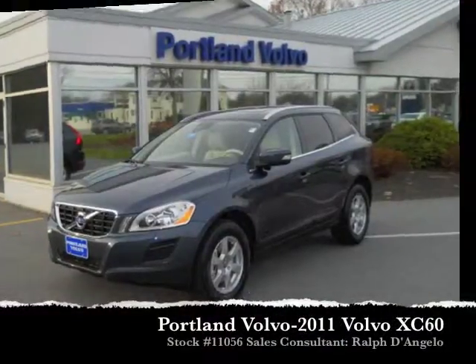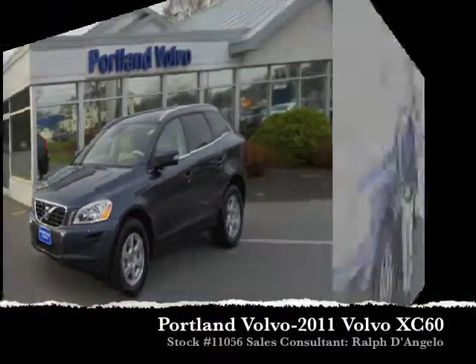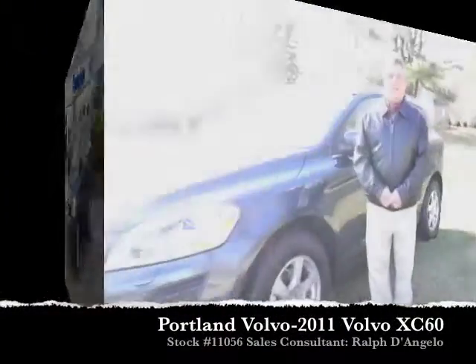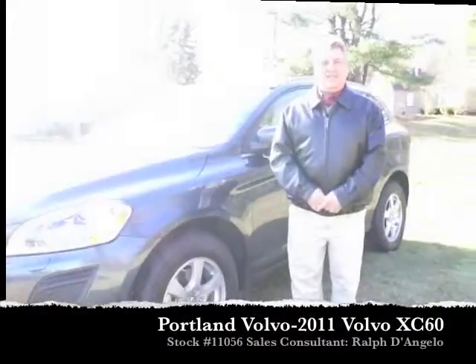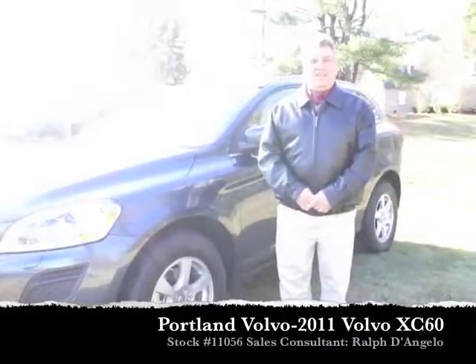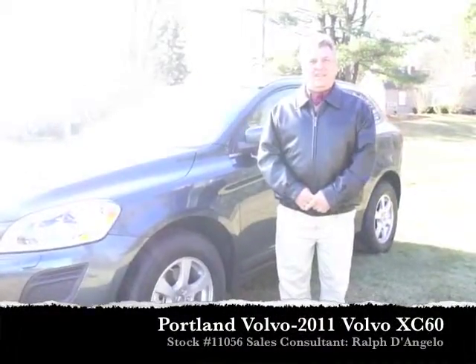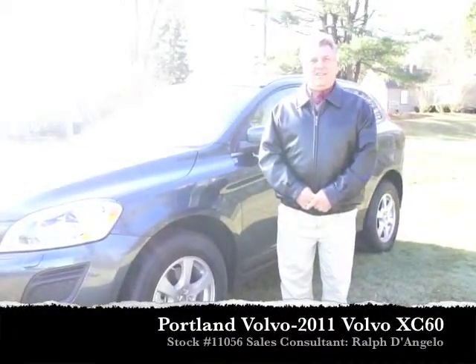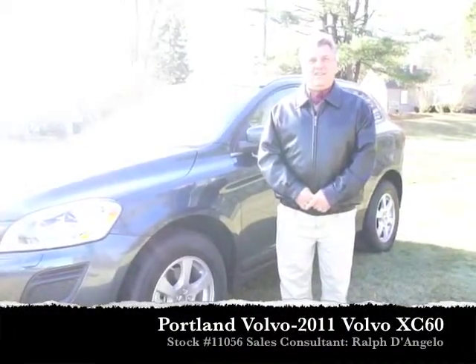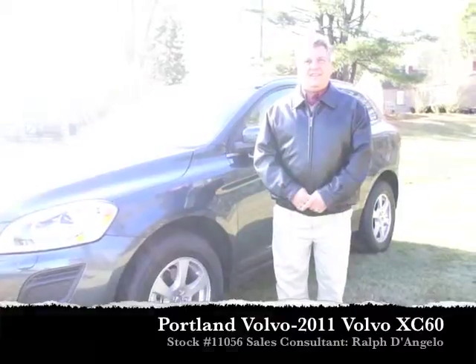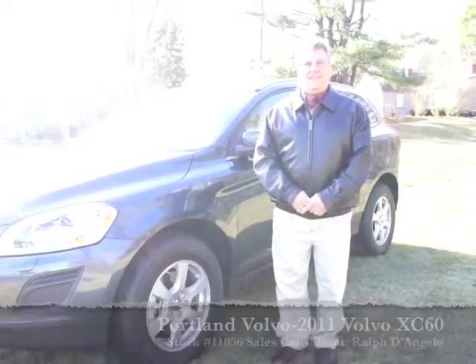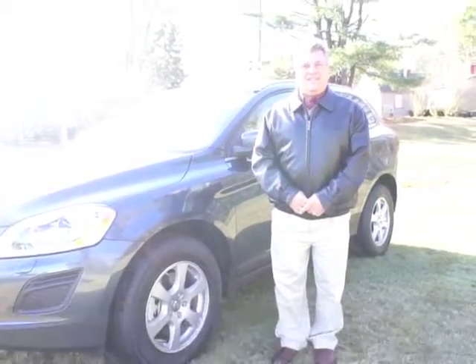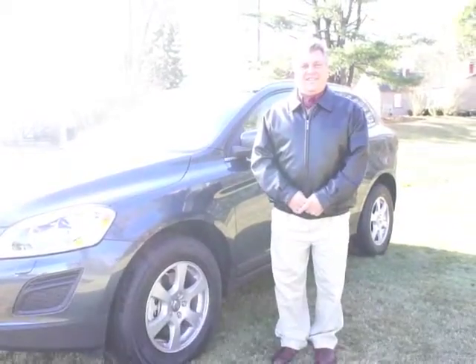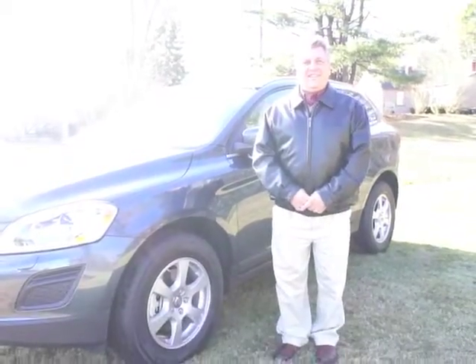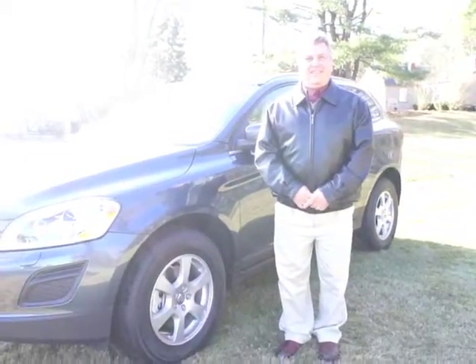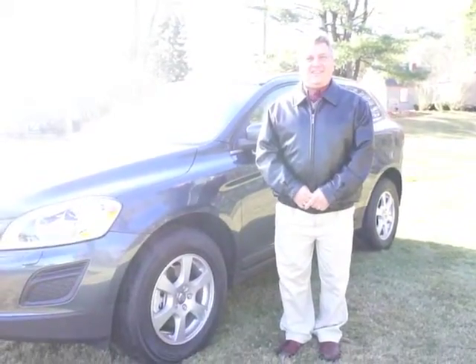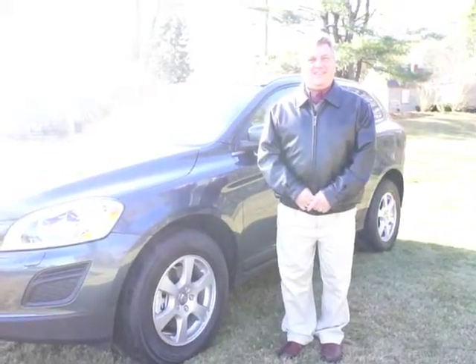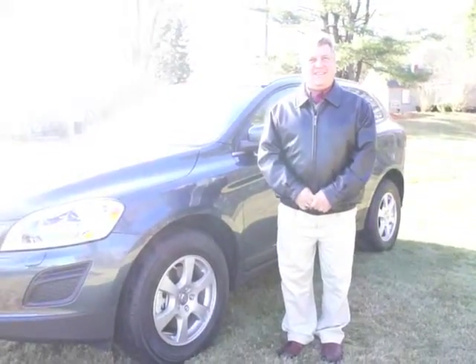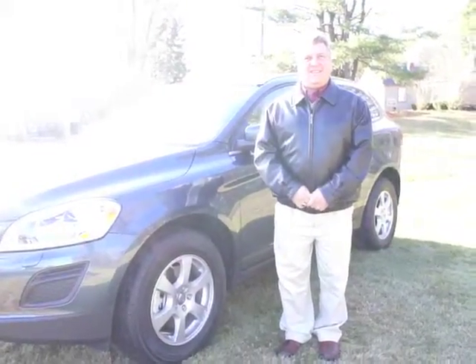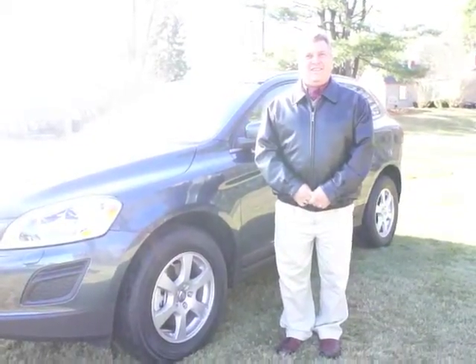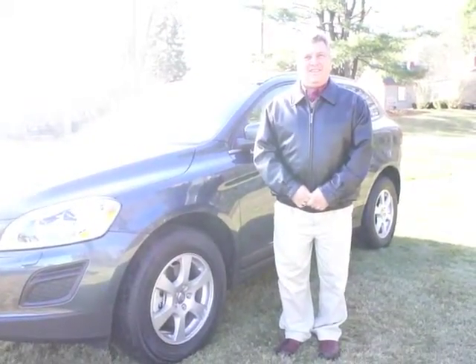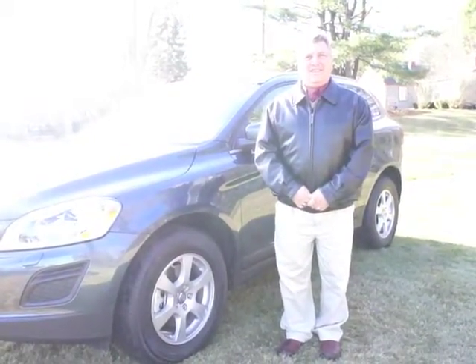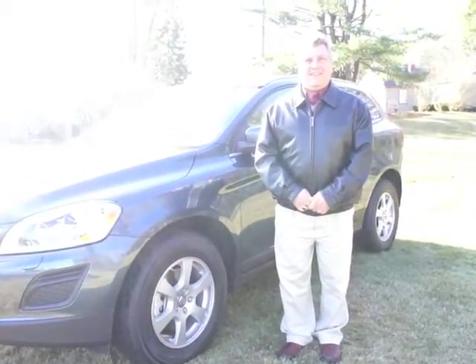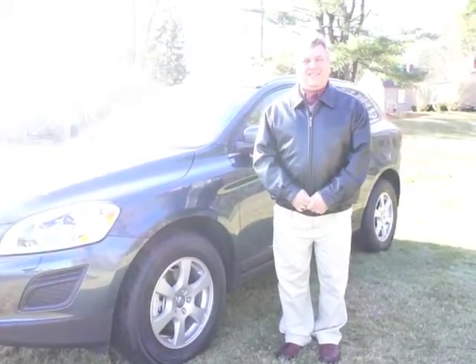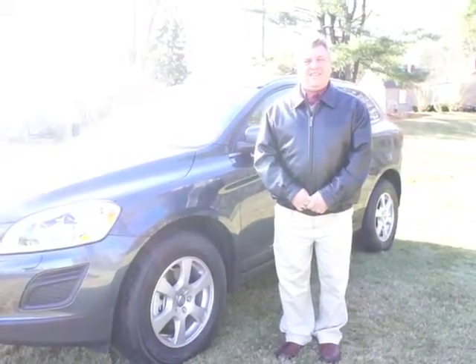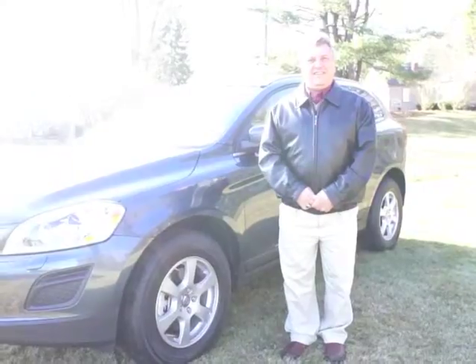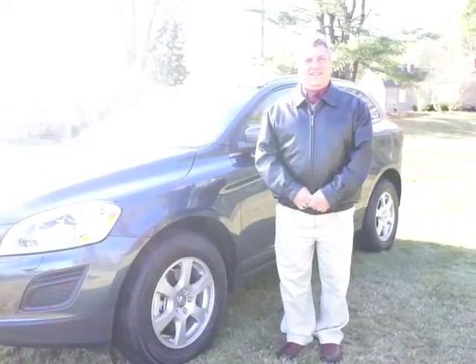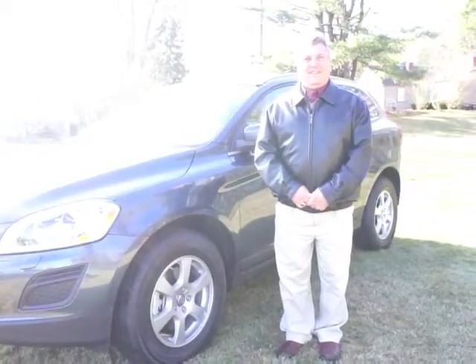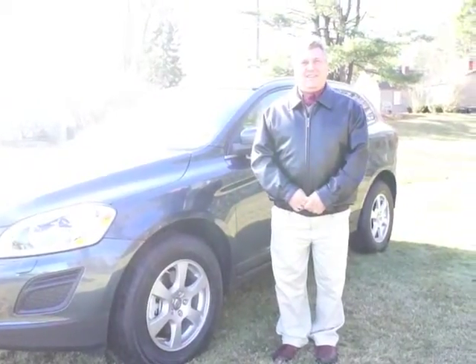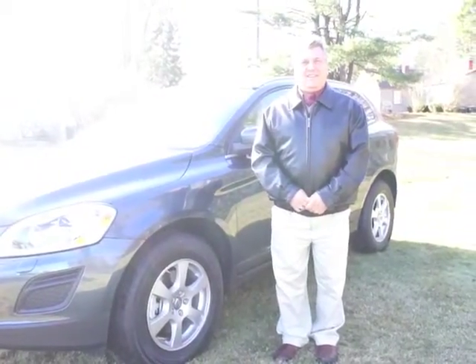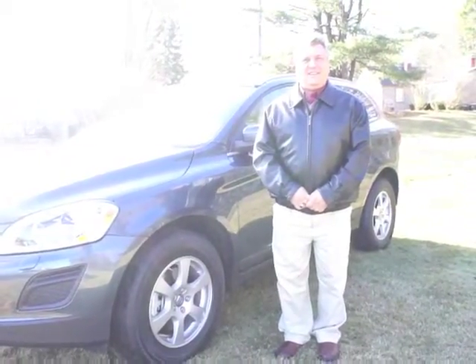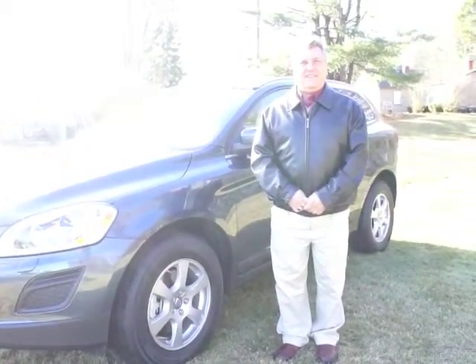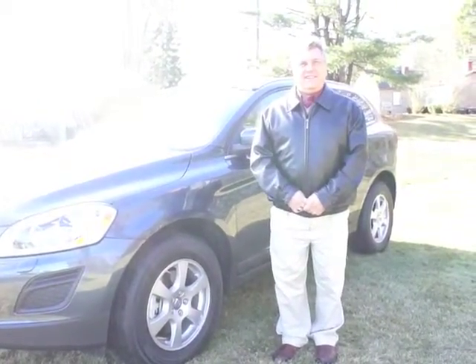This is Danny Swinburne, Internet Sales Manager at Portland Volvo. I'm here today with Ralph D'Angelo who's going to tell us a little more about 11056, which is a 2011 Volvo XC60.